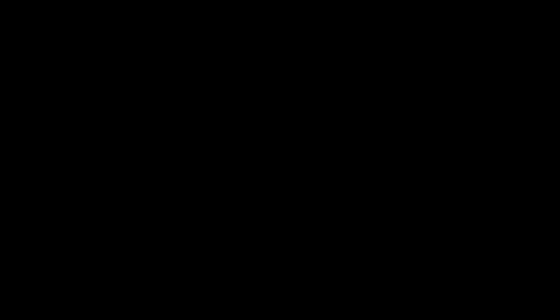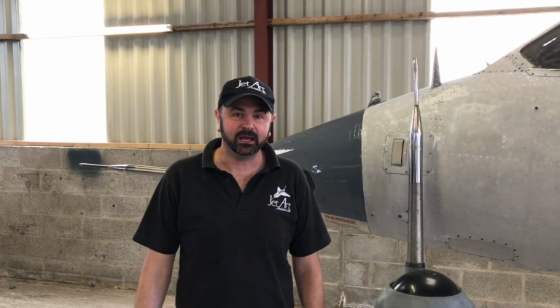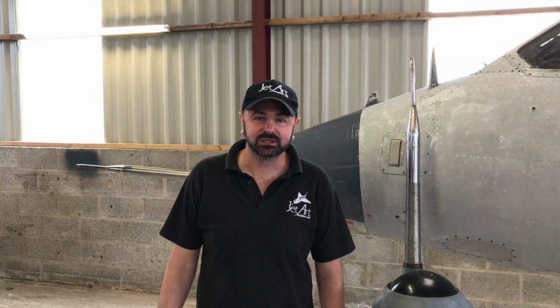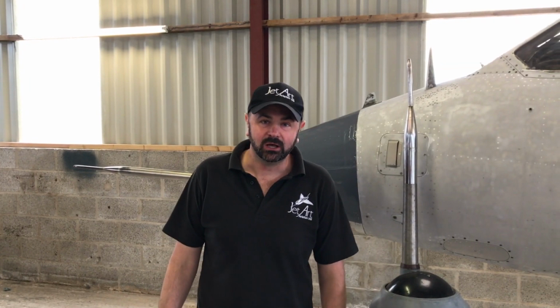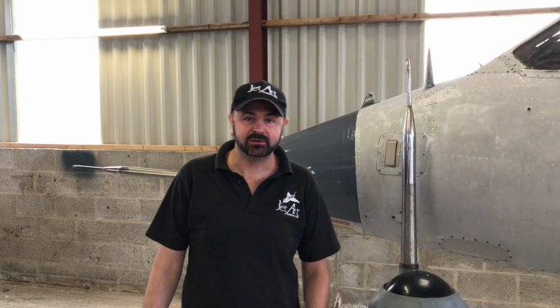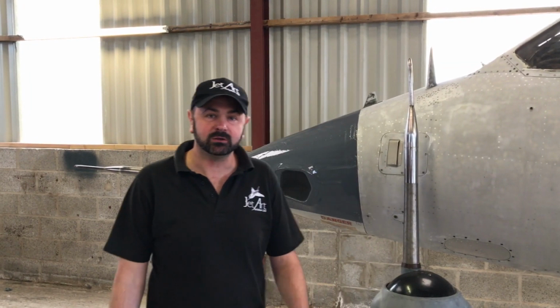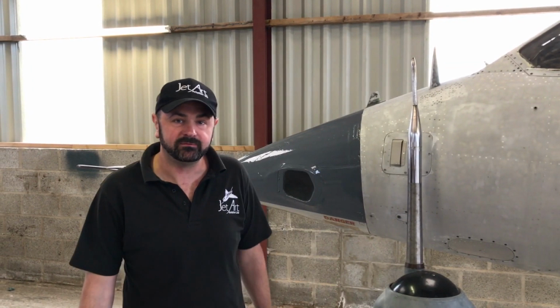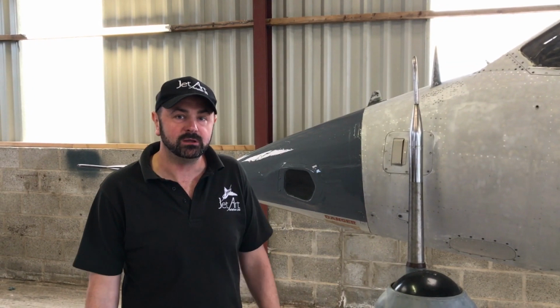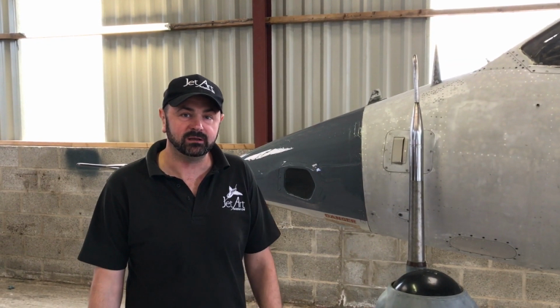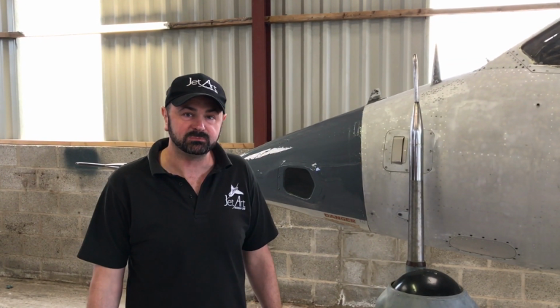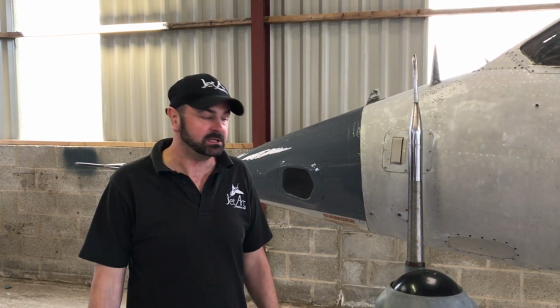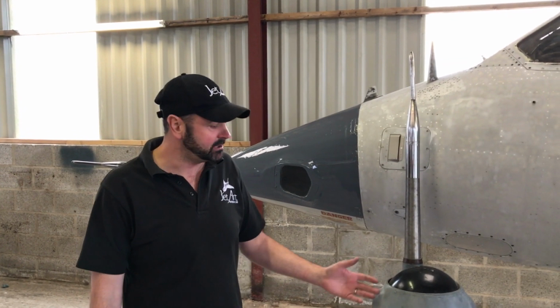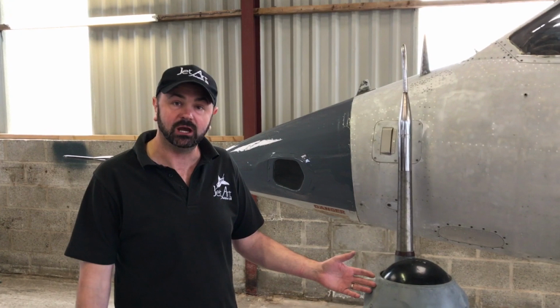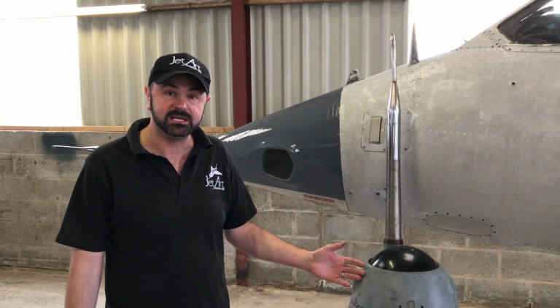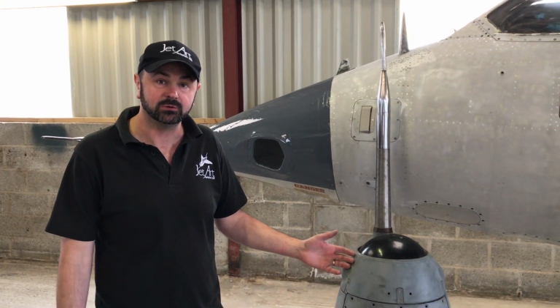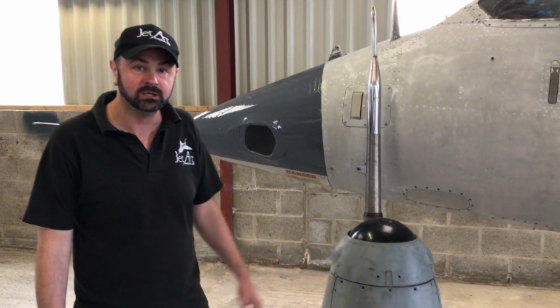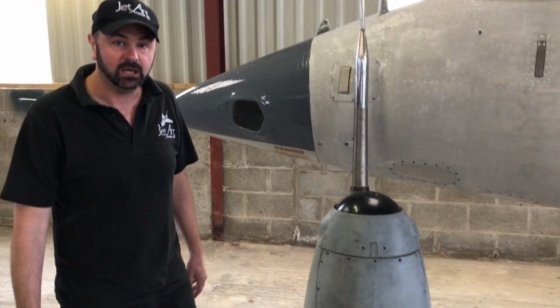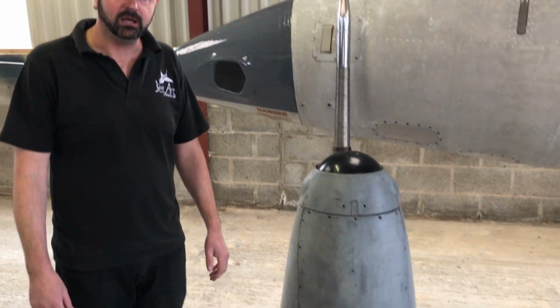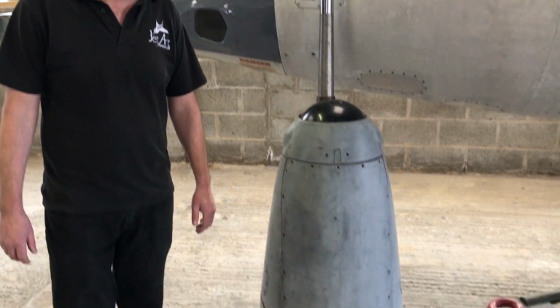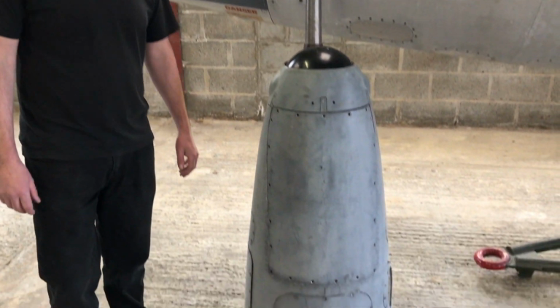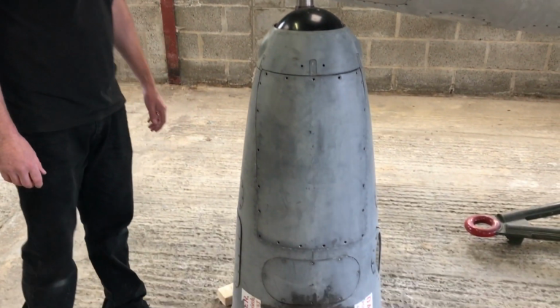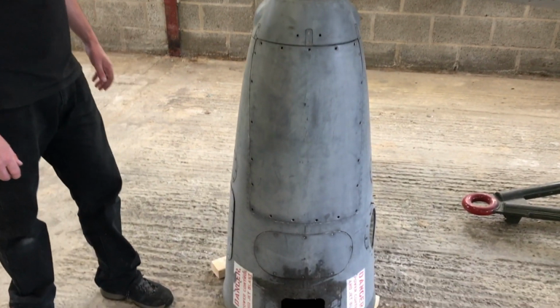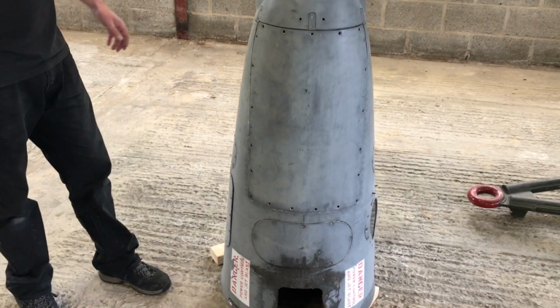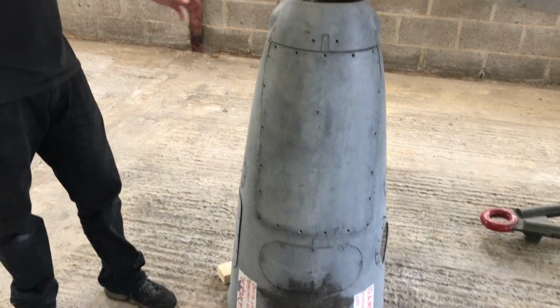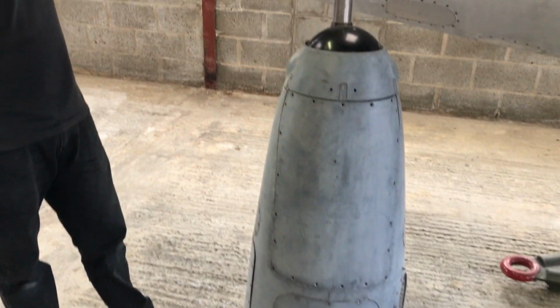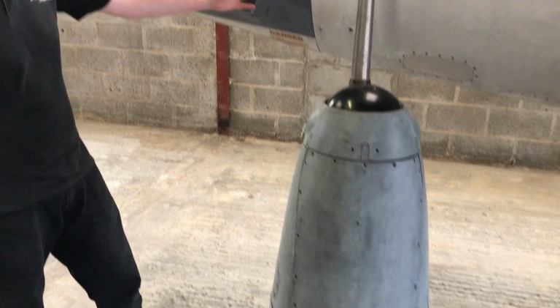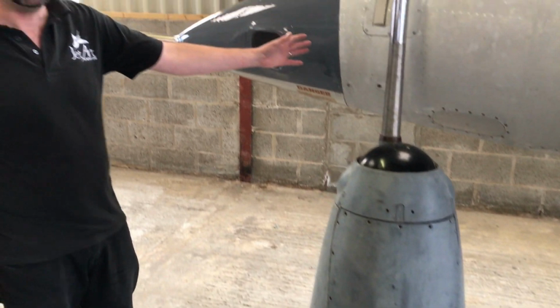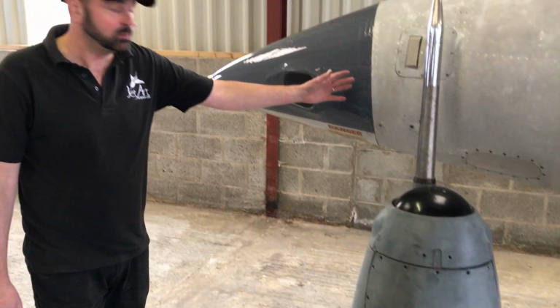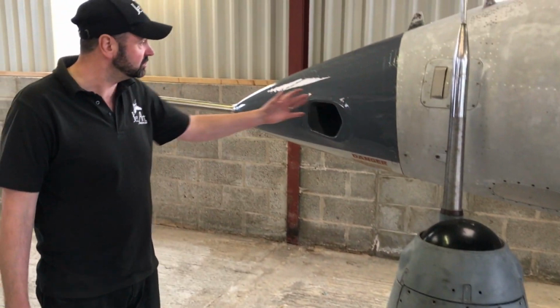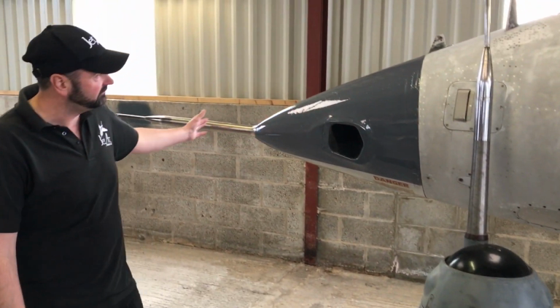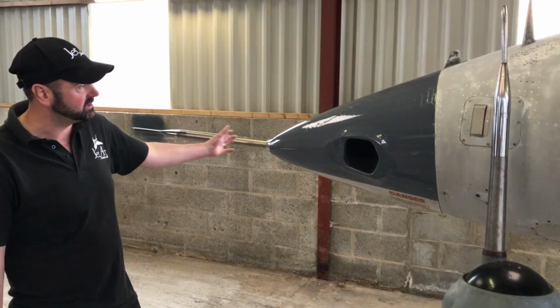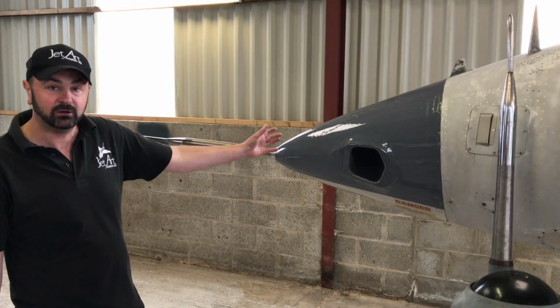Hi guys, on this video we're going to cover the differences between a Harrier GR3 nose cone and a Harrier GR1 specification nose cone, which is the one you can see behind me that we've just fitted to the aircraft.